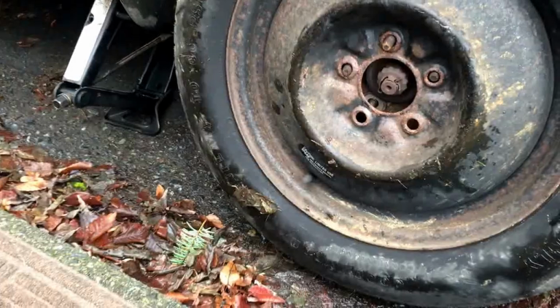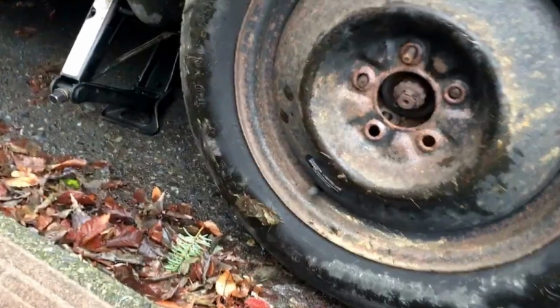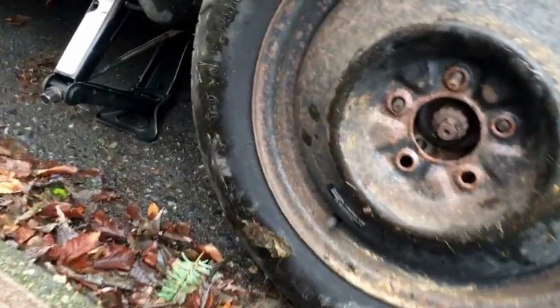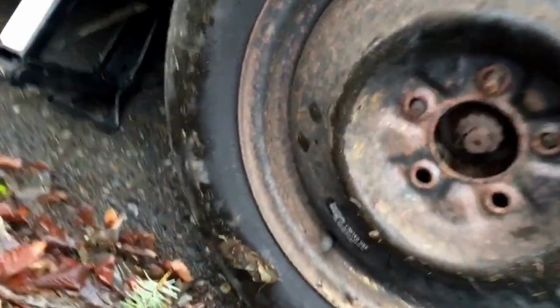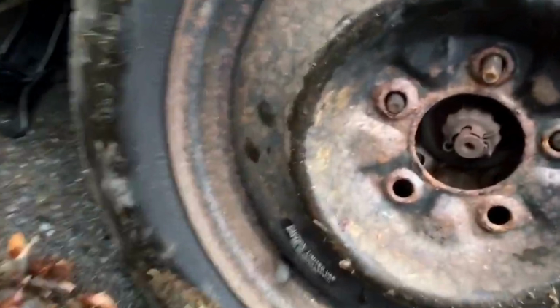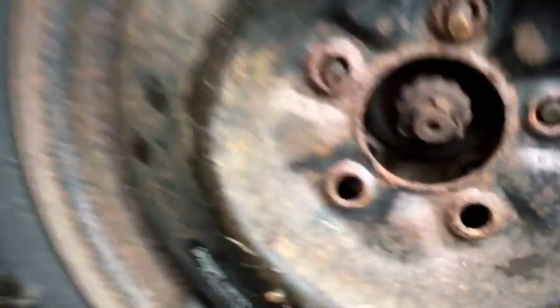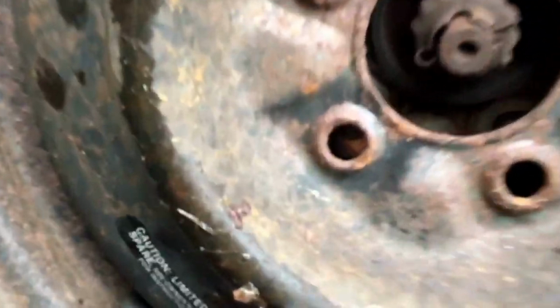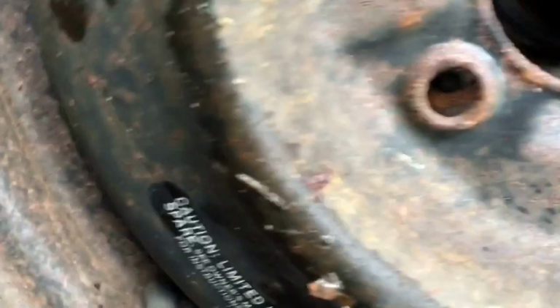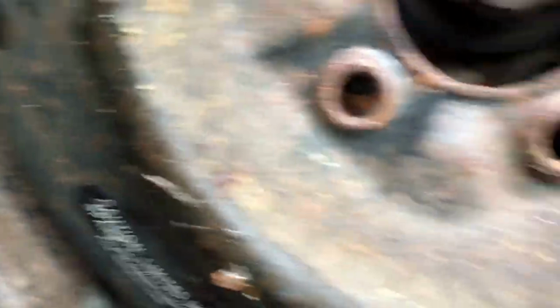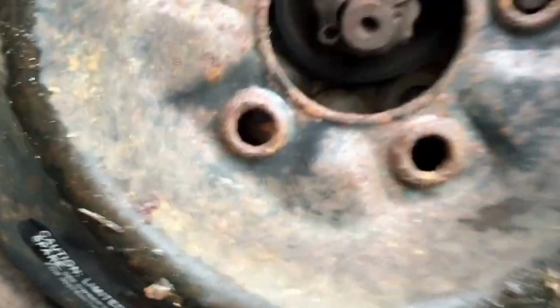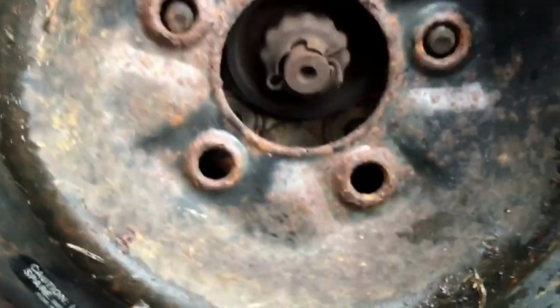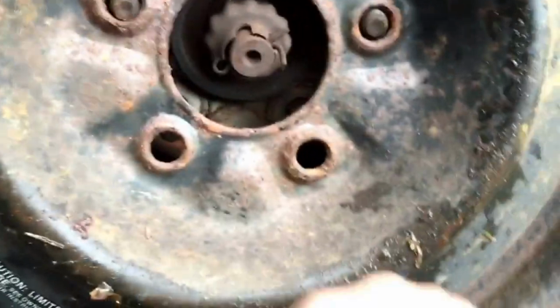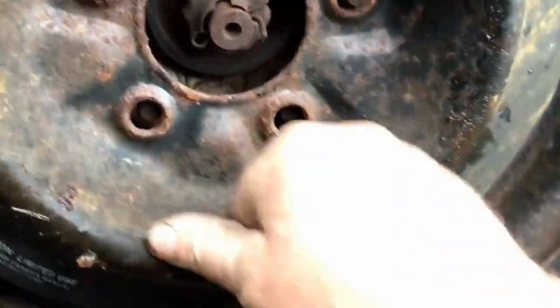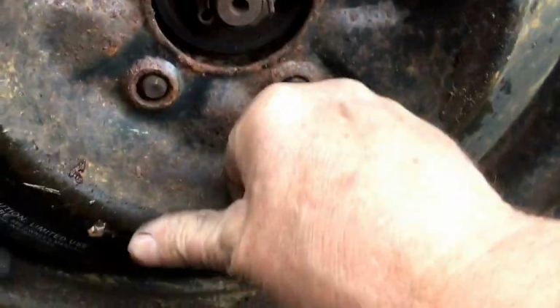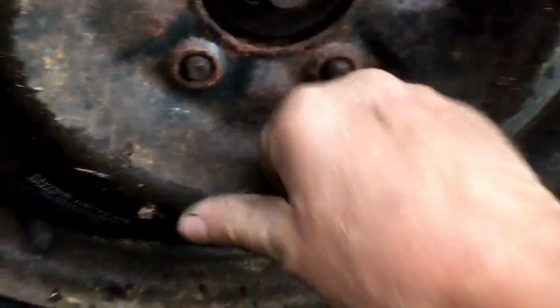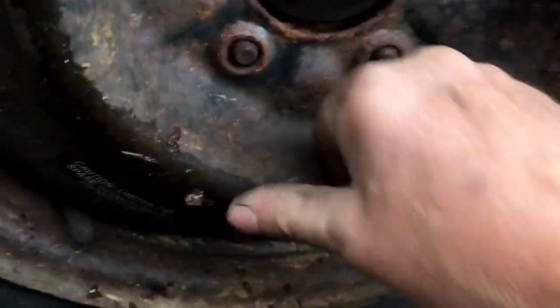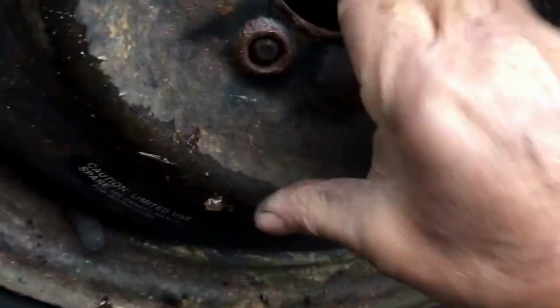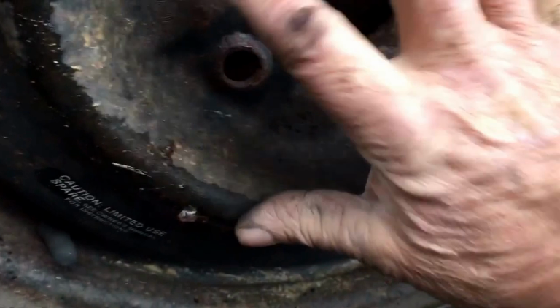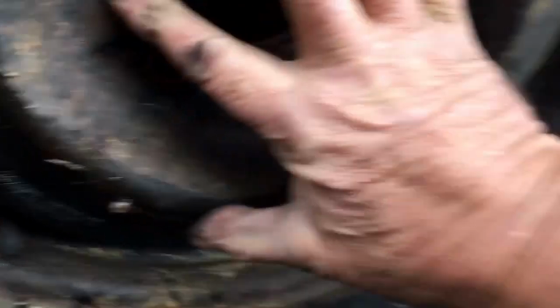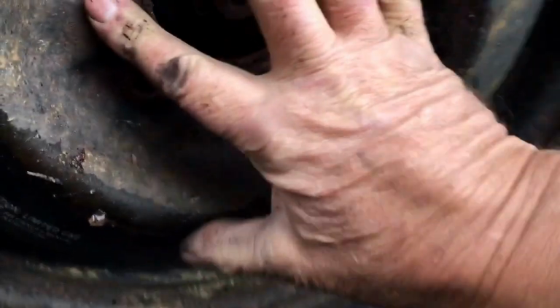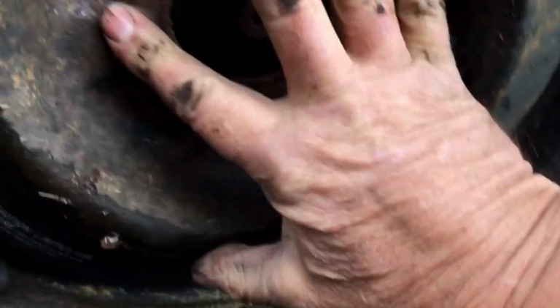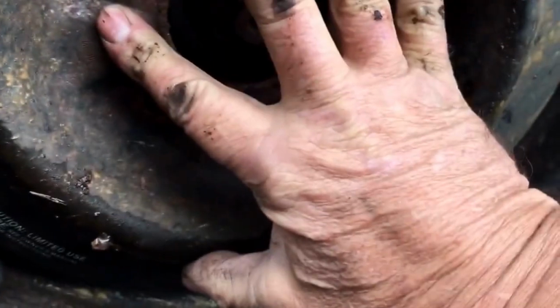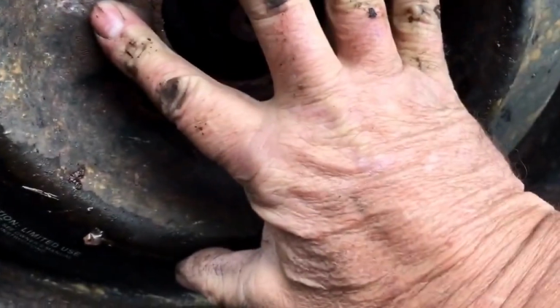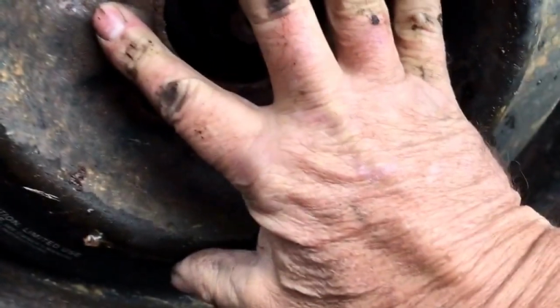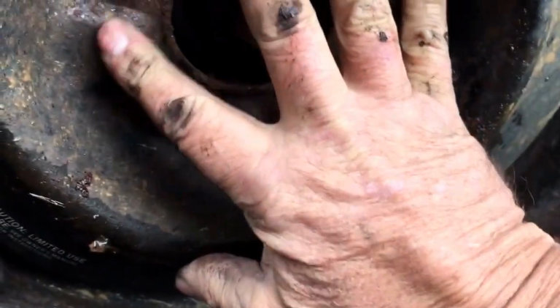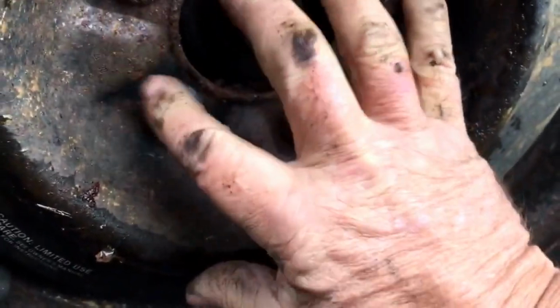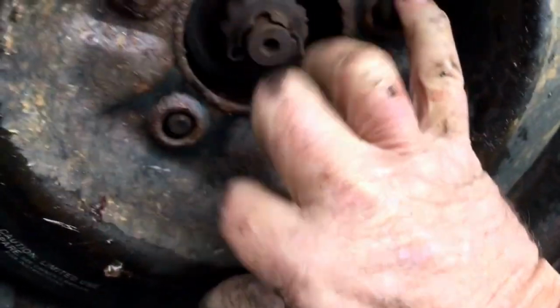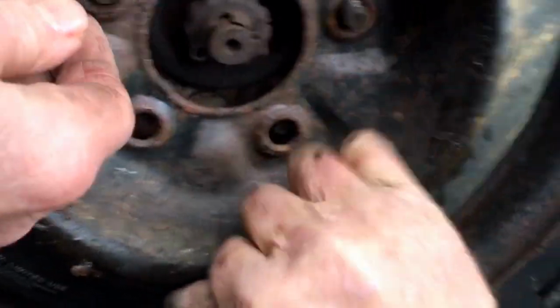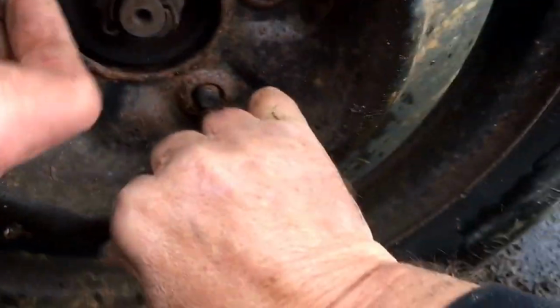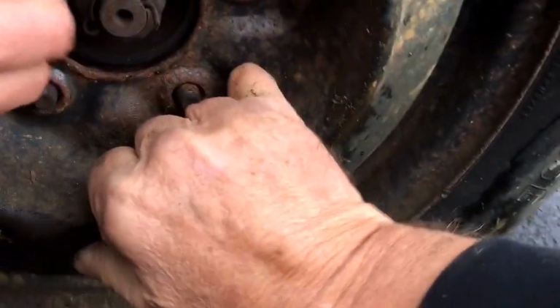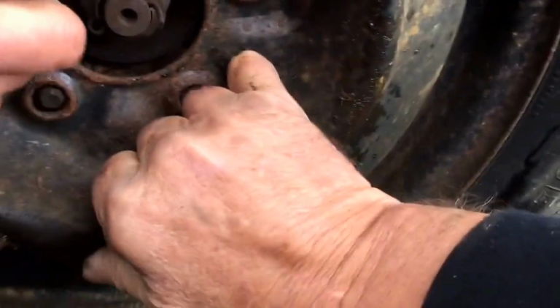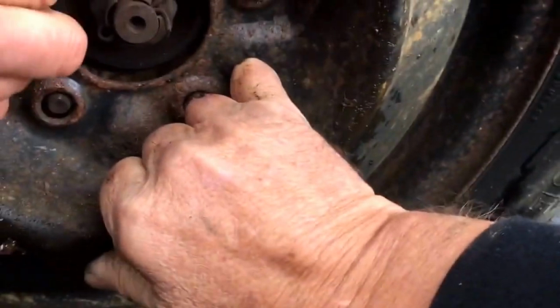So we've got that matched up. Now when they think it's high enough, what we'll do is push that in, and then start putting the nuts on there.